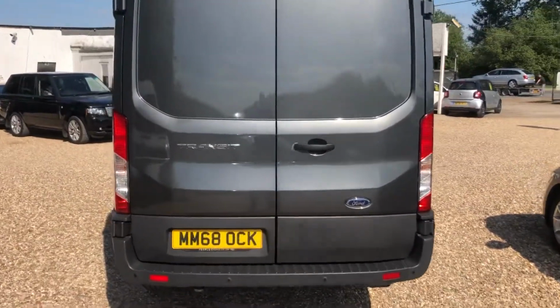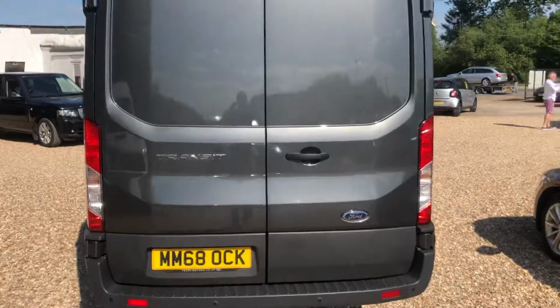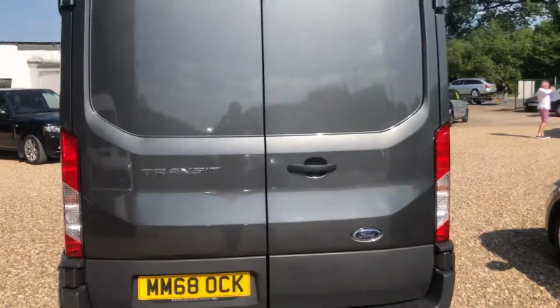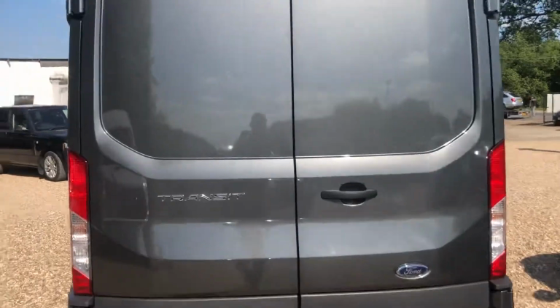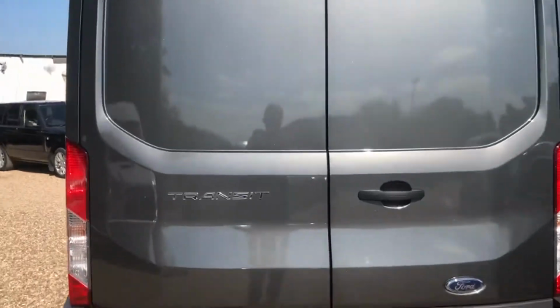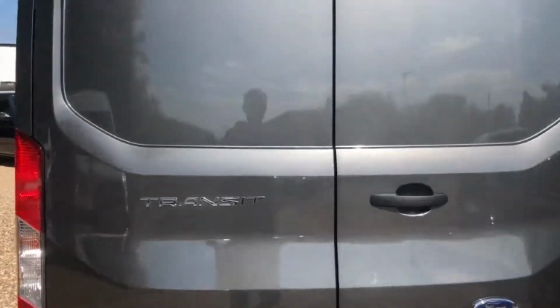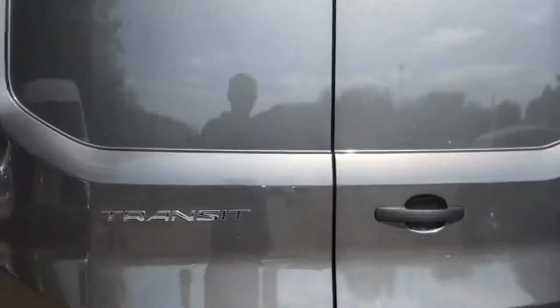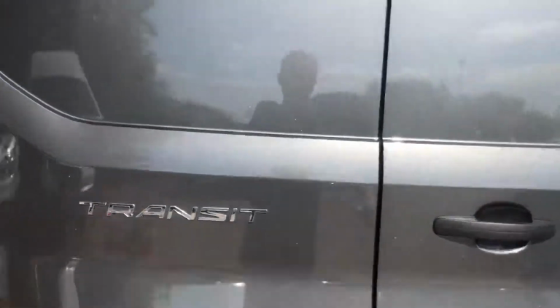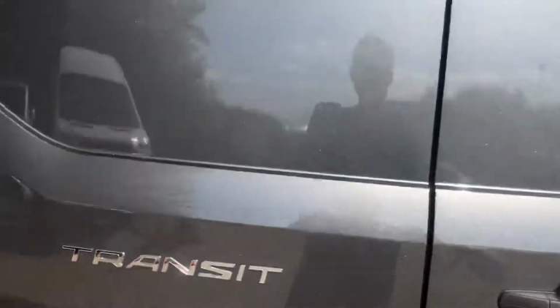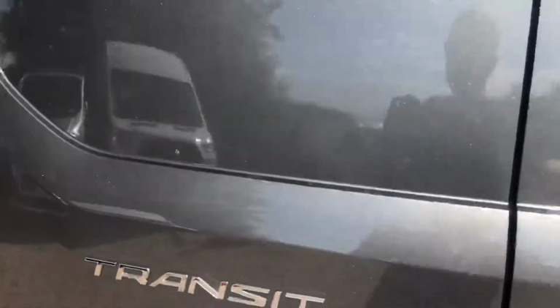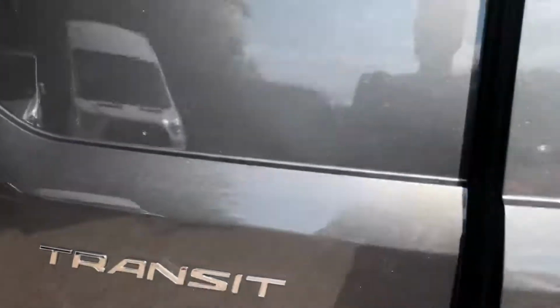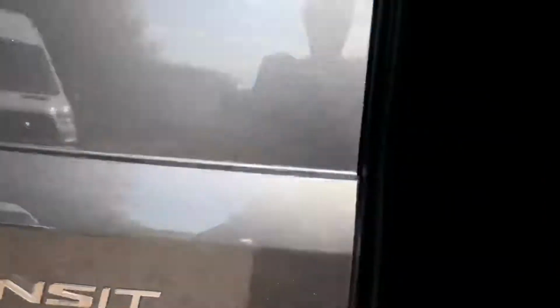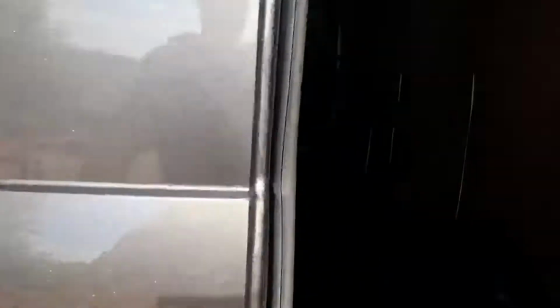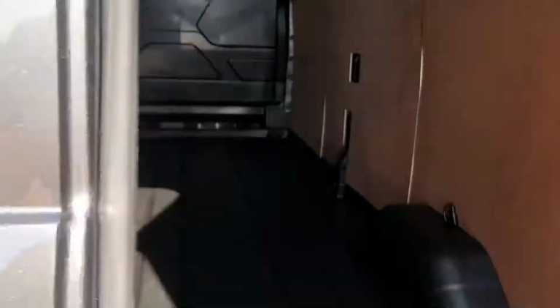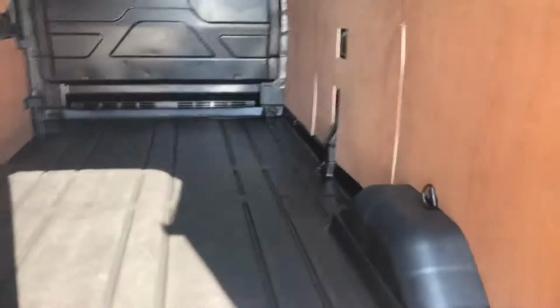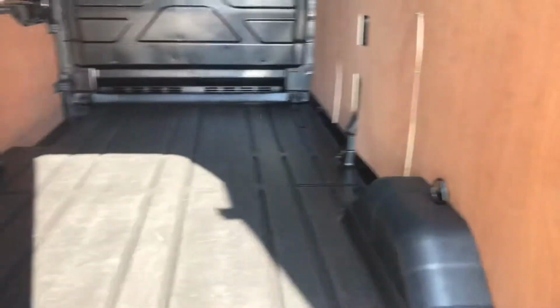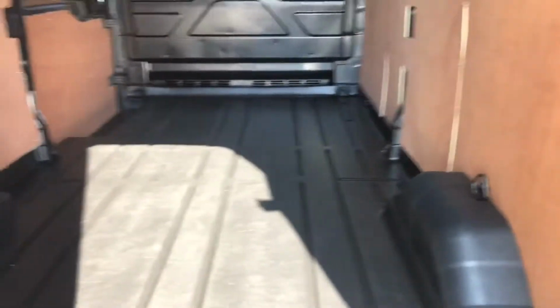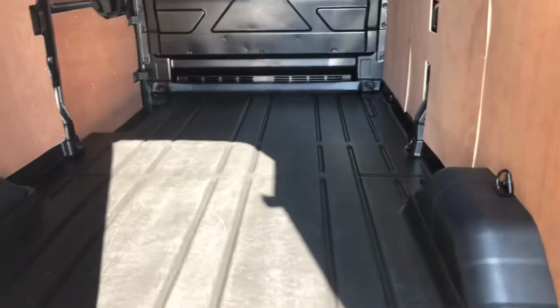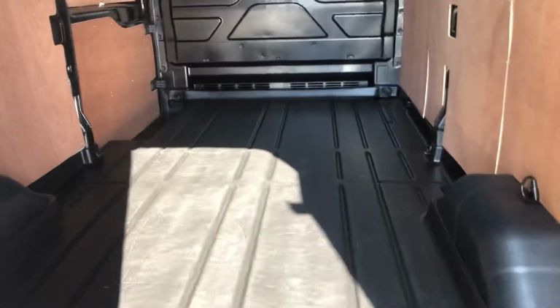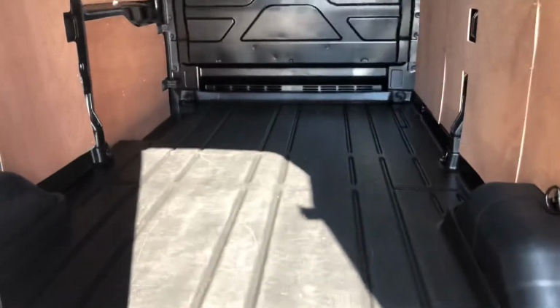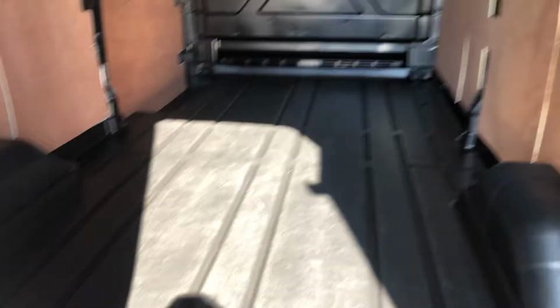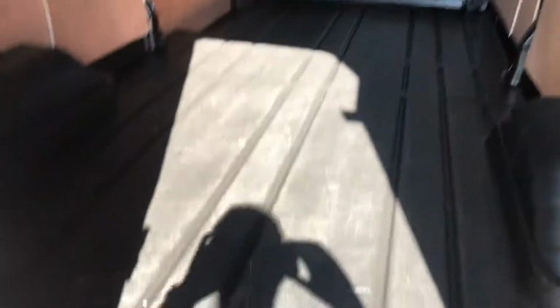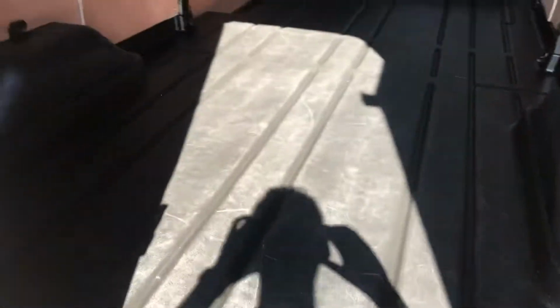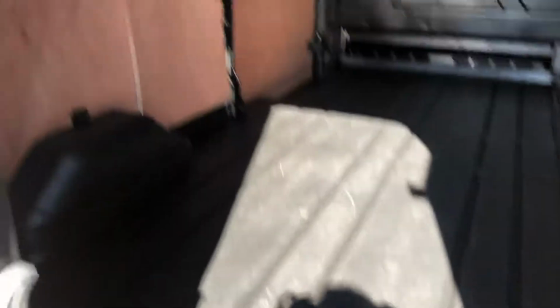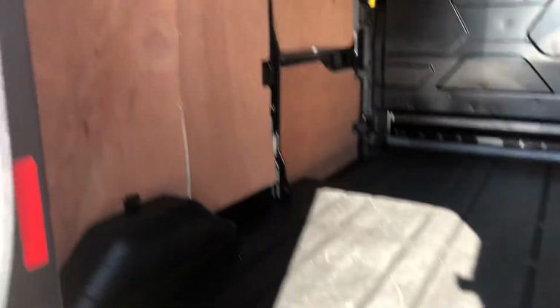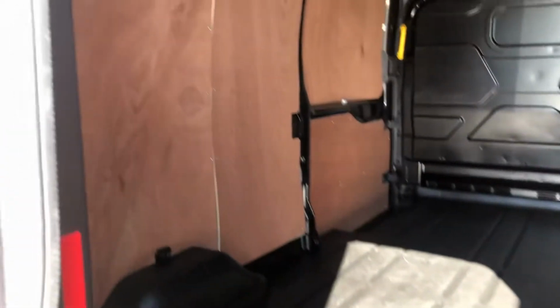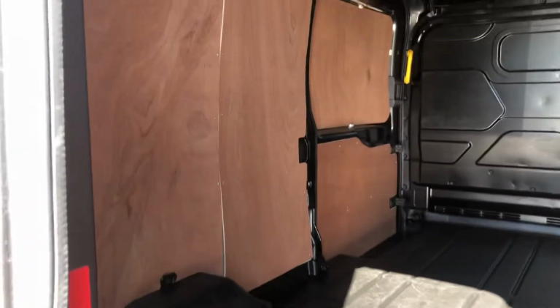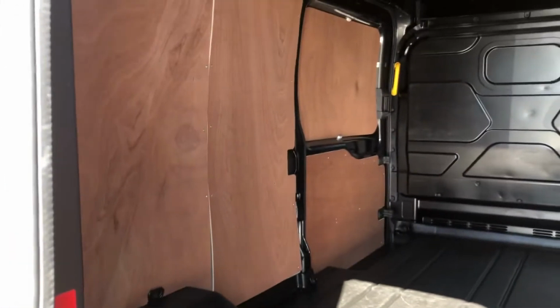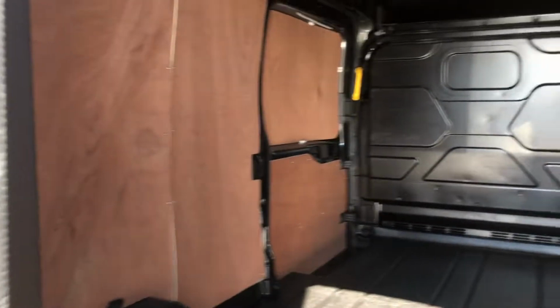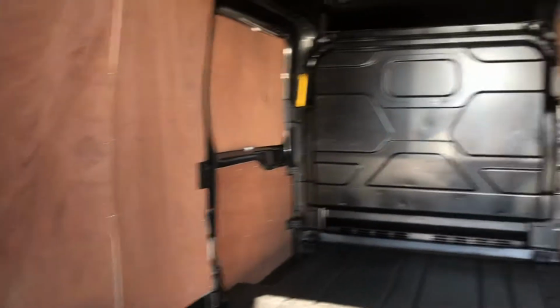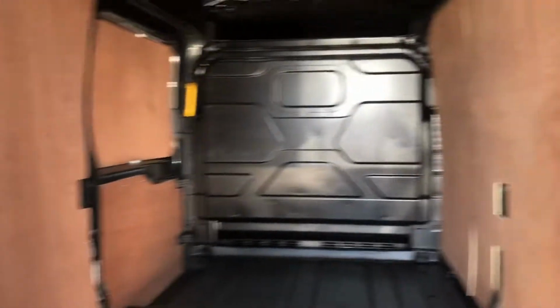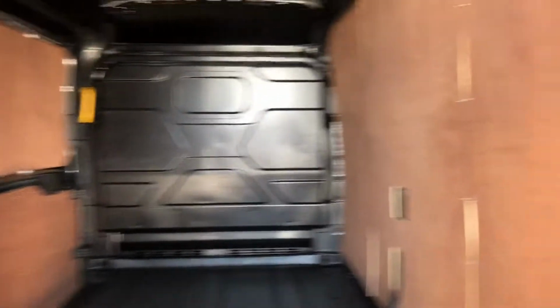At the back it's got a hard plastic floor and ply-lined sides.